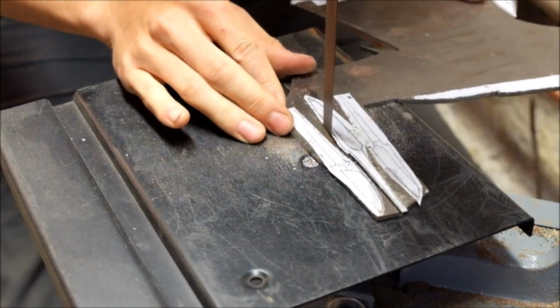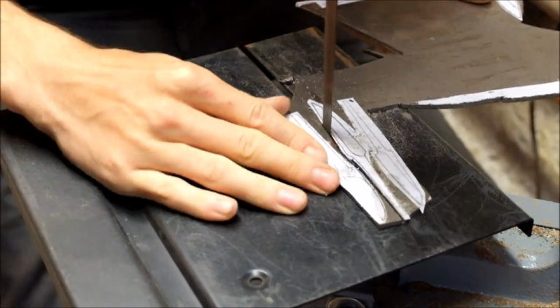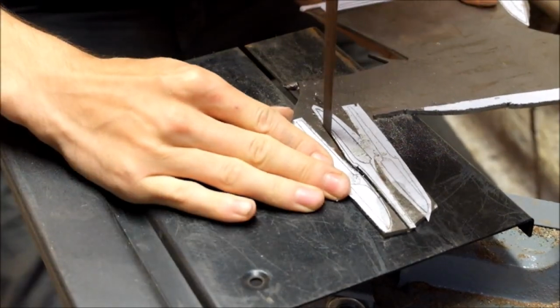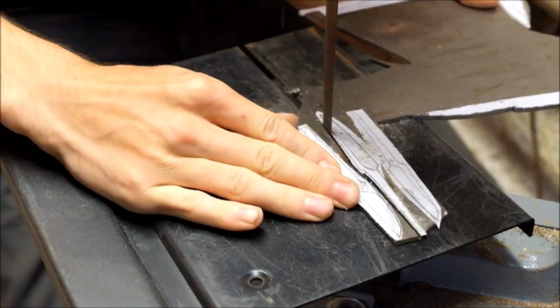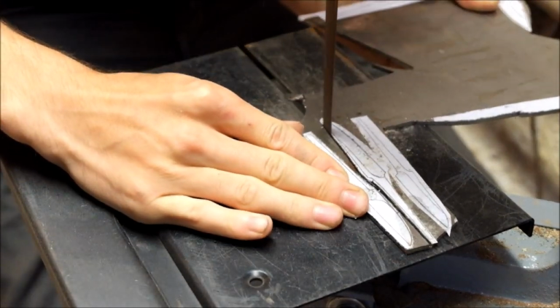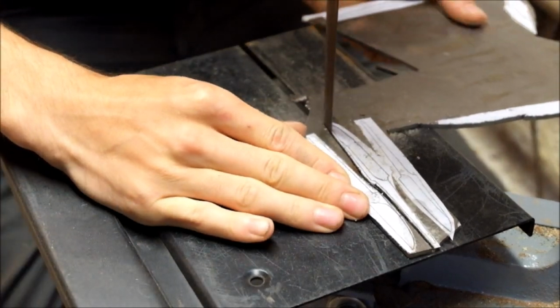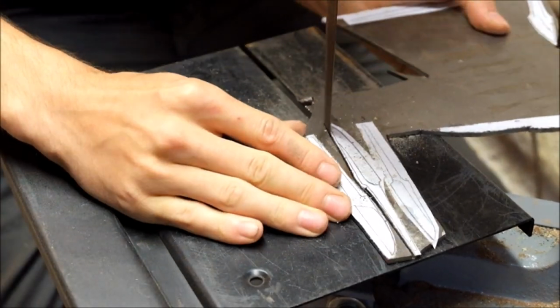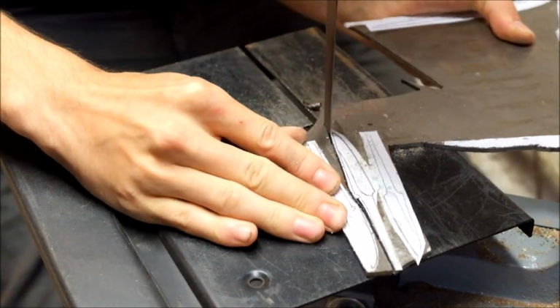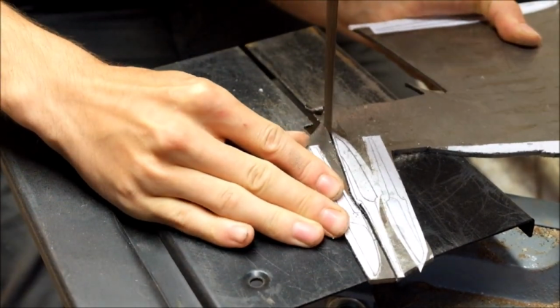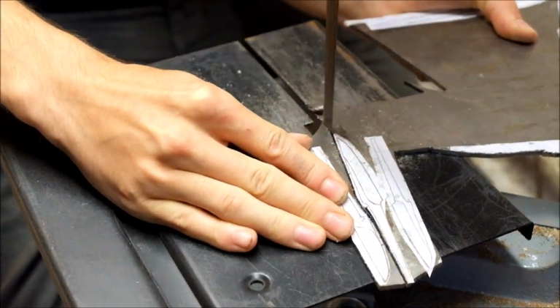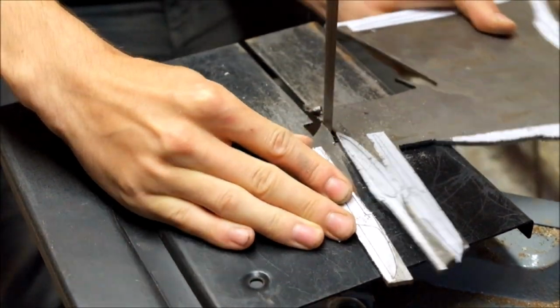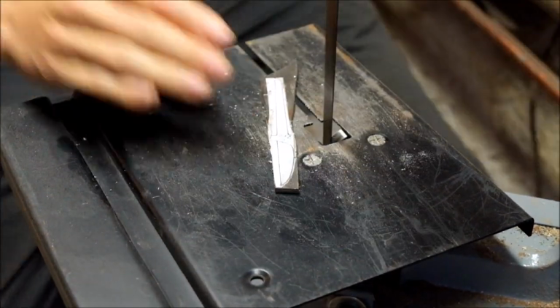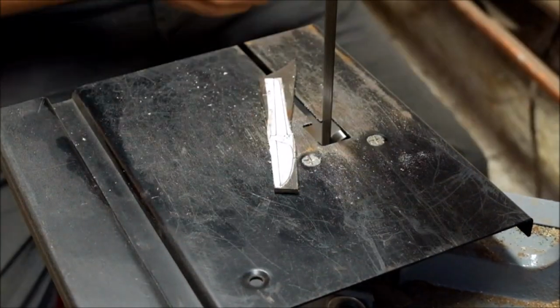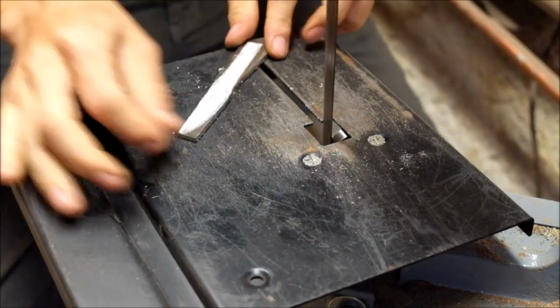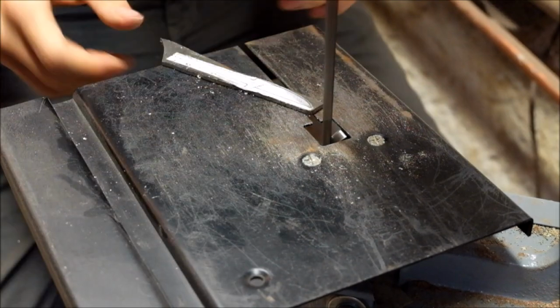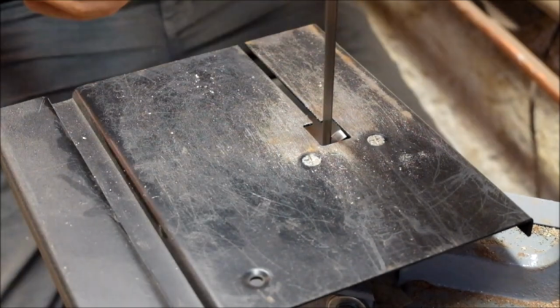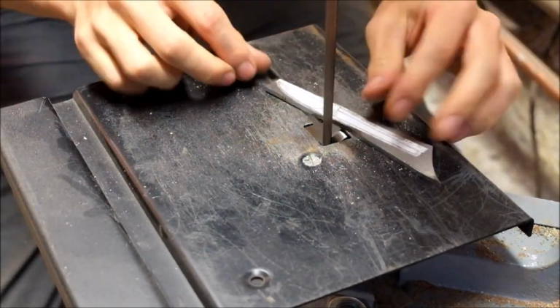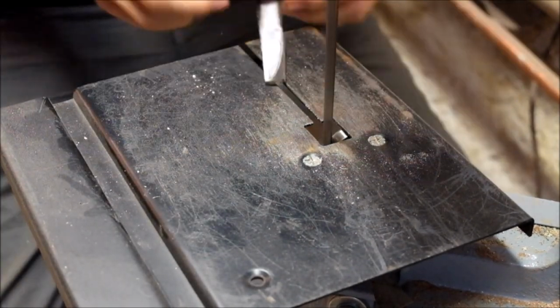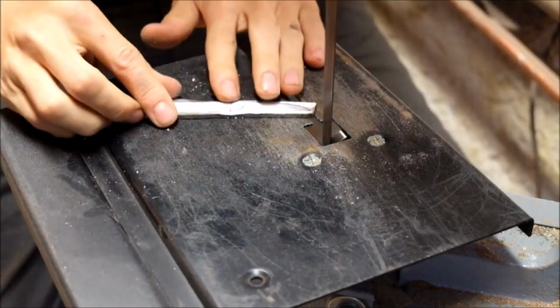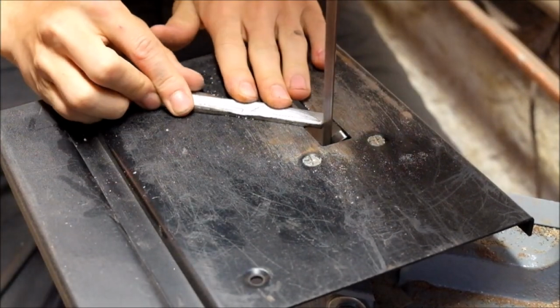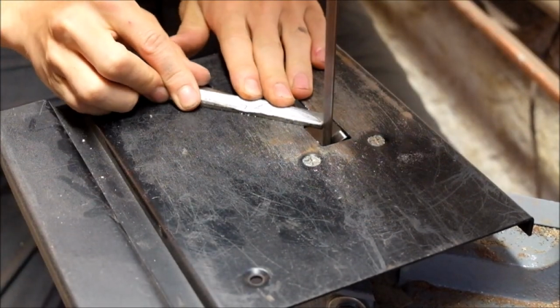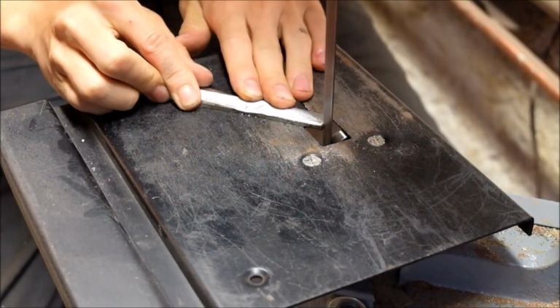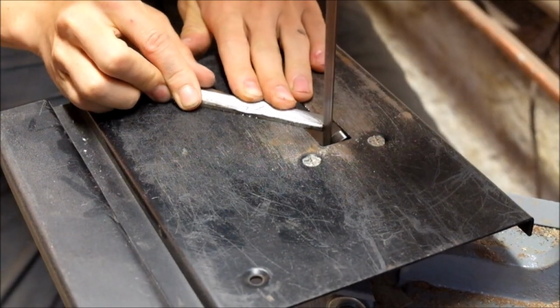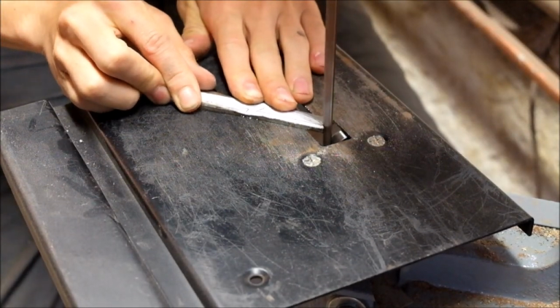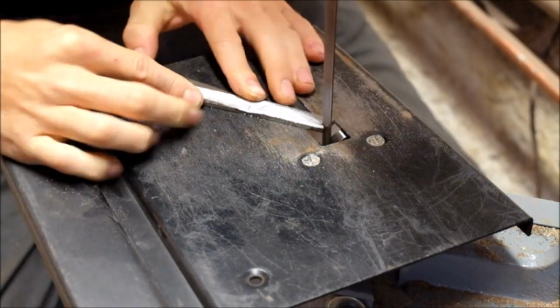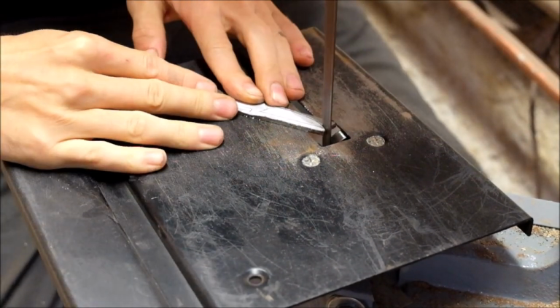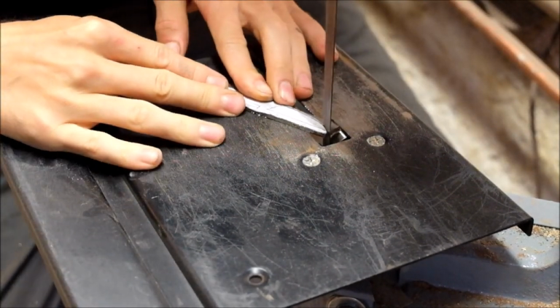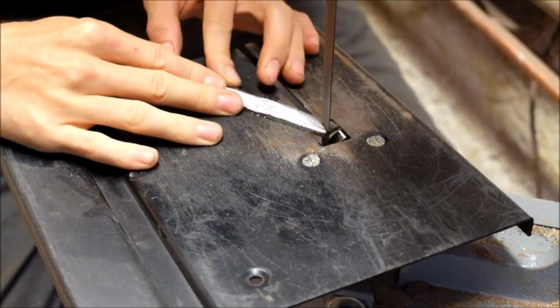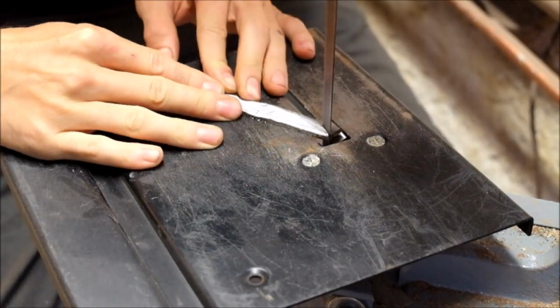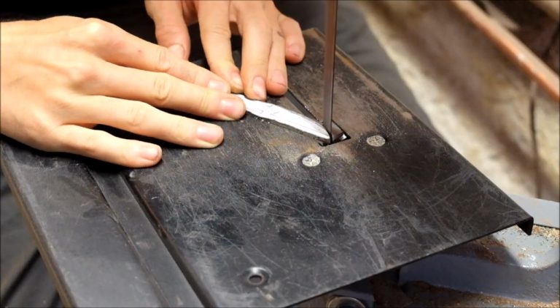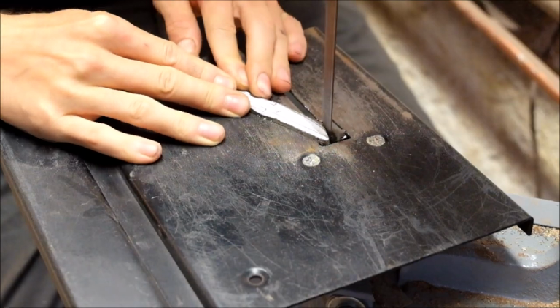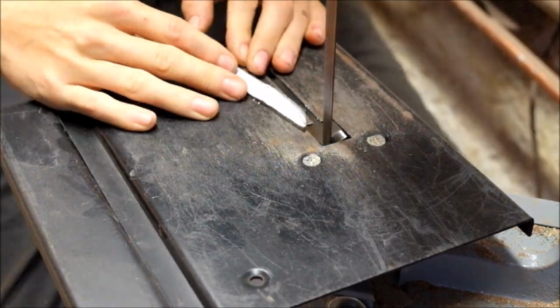Here you already see me cutting these blades out on the bandsaw. For the steel I choose O1 tool steel and I start with a 3 millimeter thick sheet.